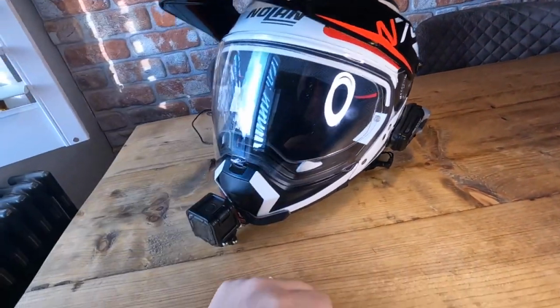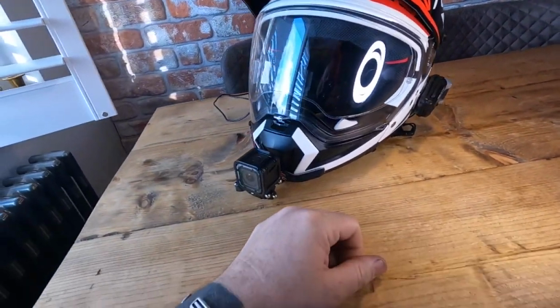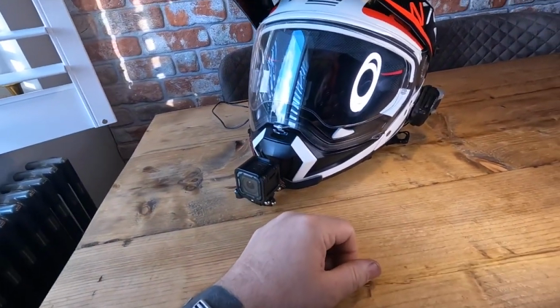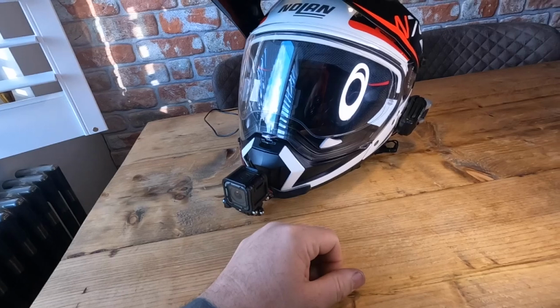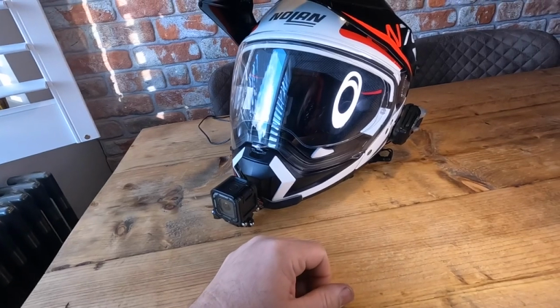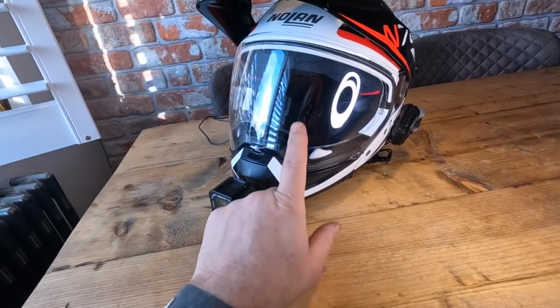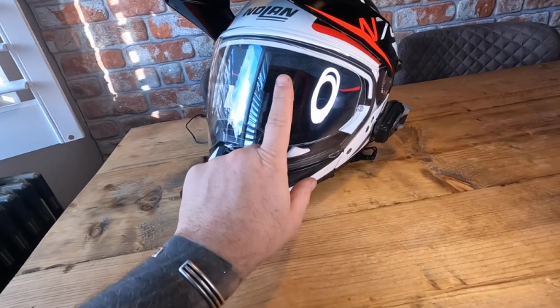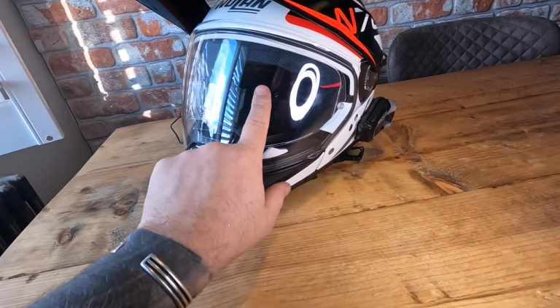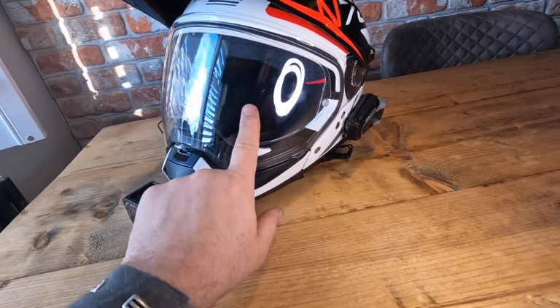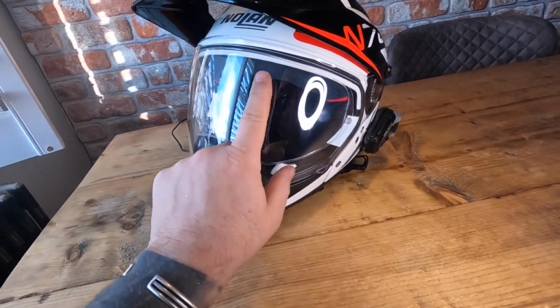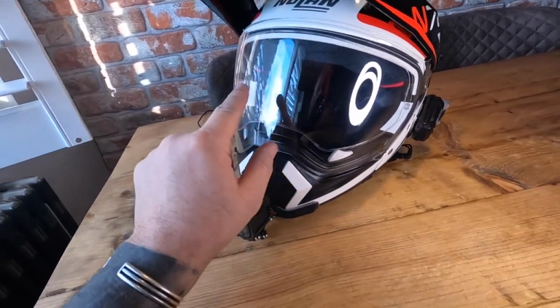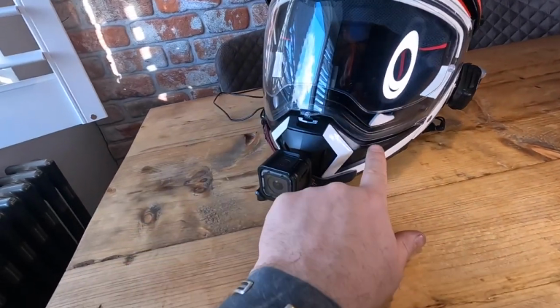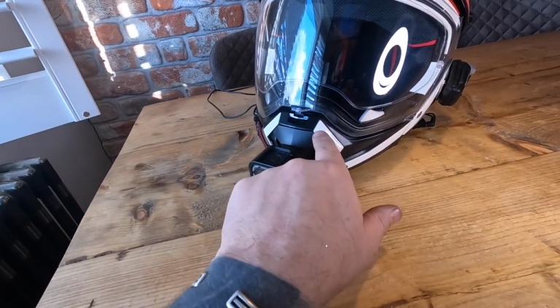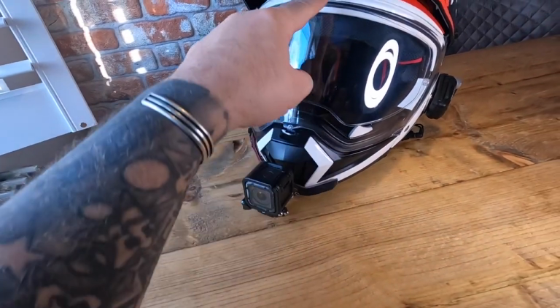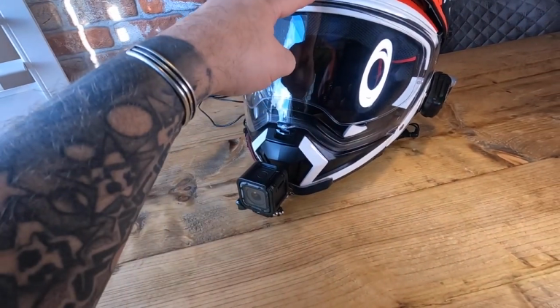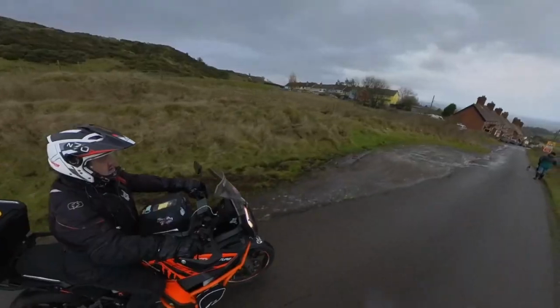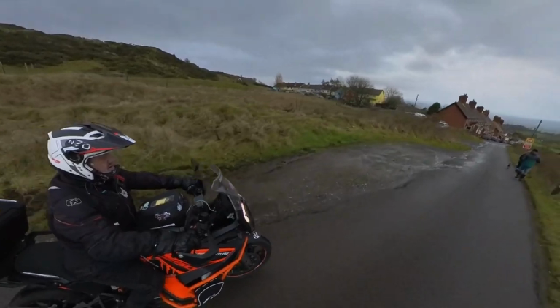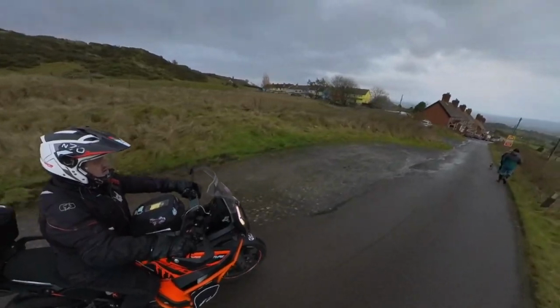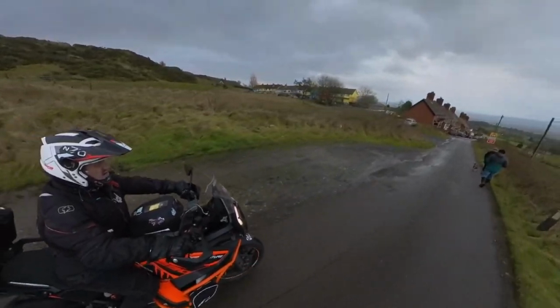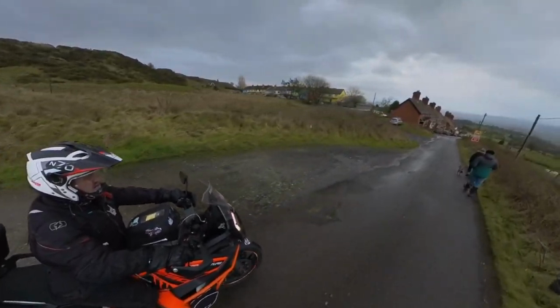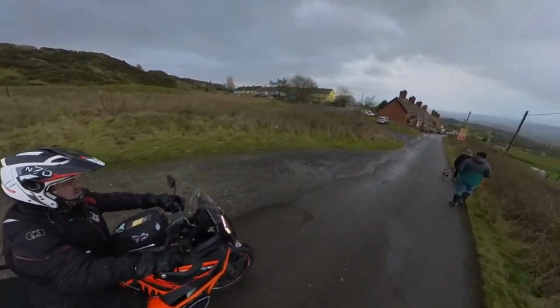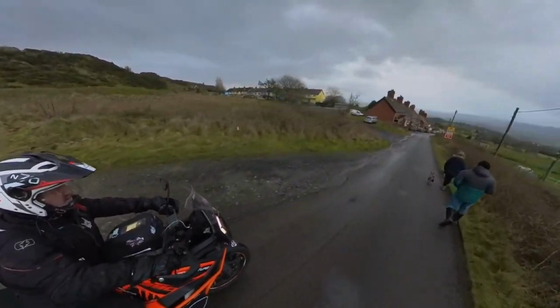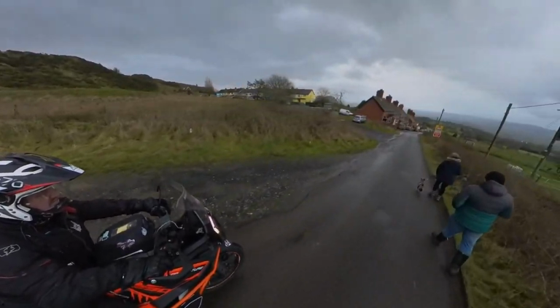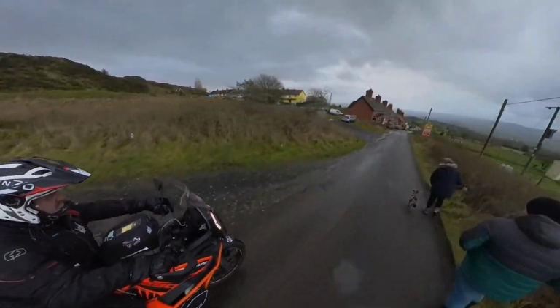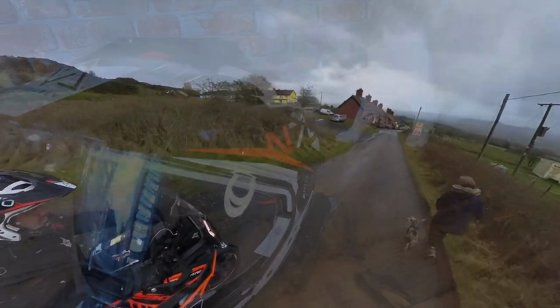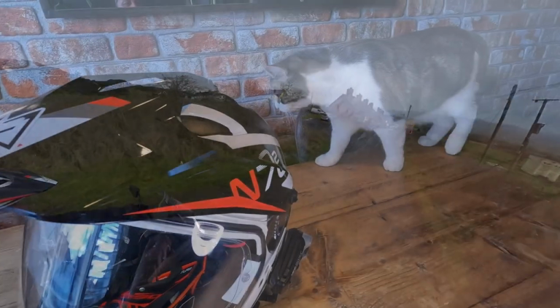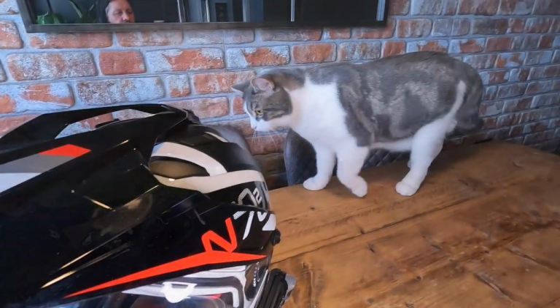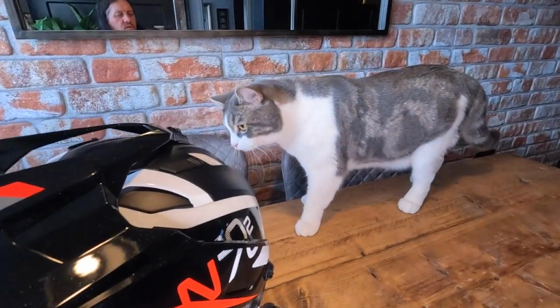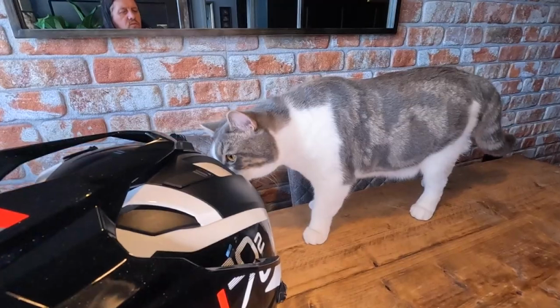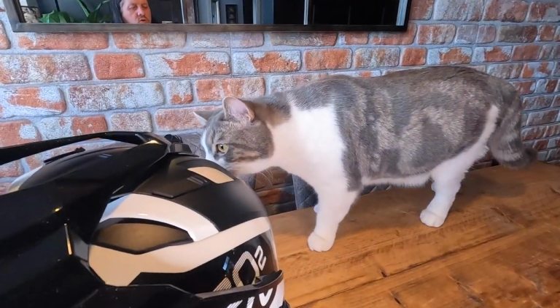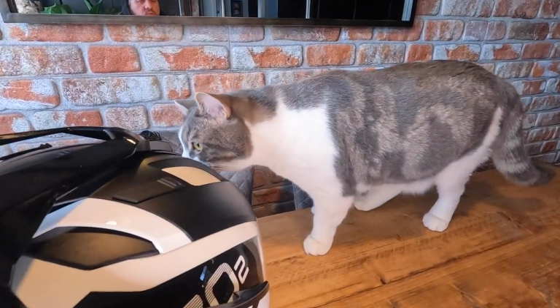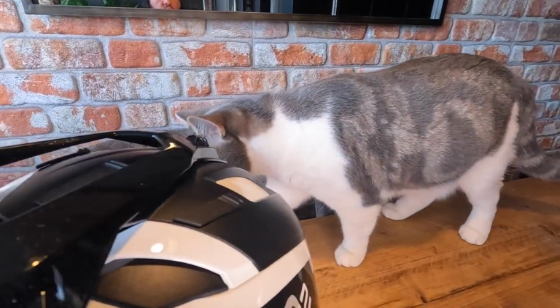It's got three vents at the top you can open, and you can remove the peak completely so you can have it as a complete open face. I rode a colleague's bike yesterday with the chin guard off and the visor - it comes down enough that it doesn't fall off your chin.